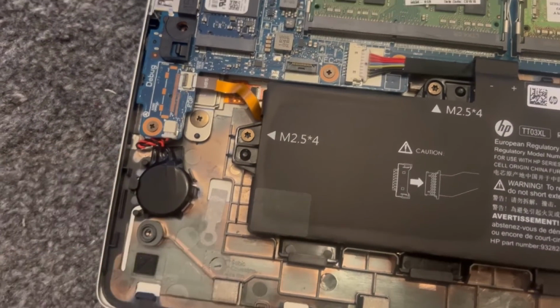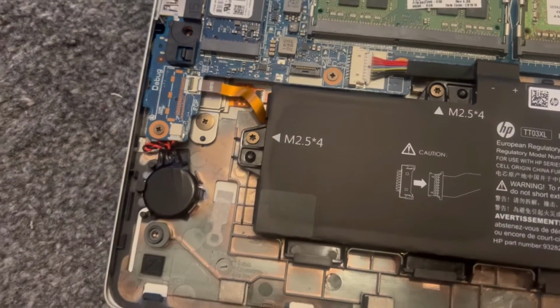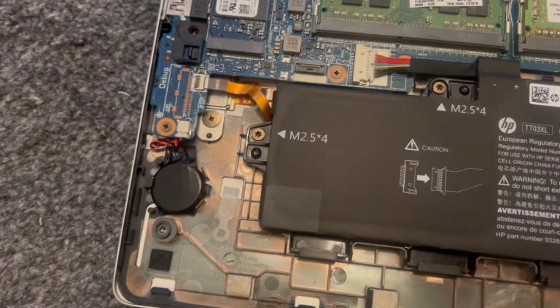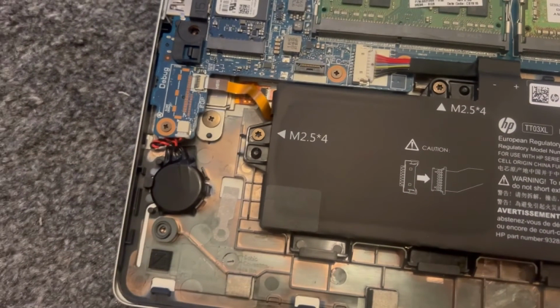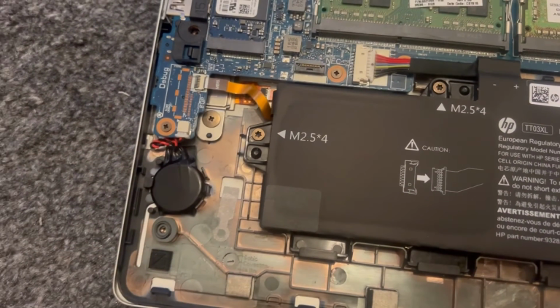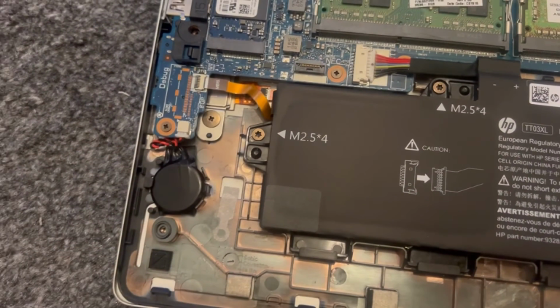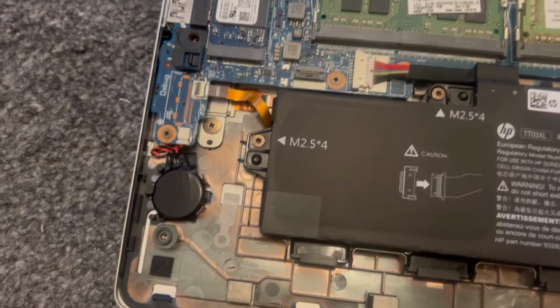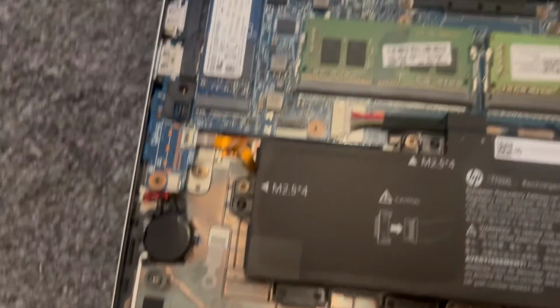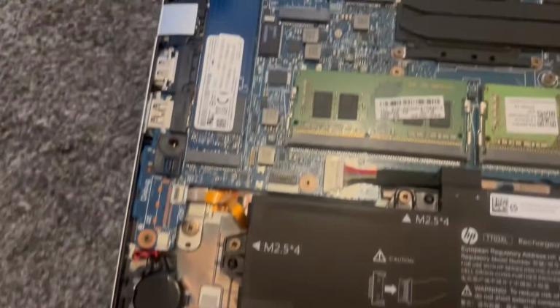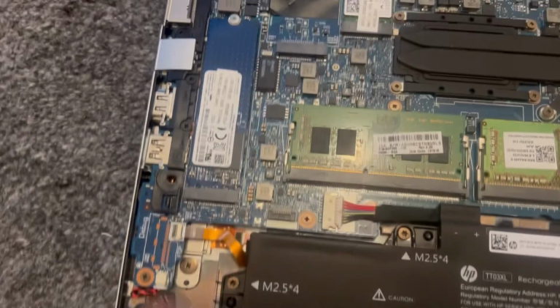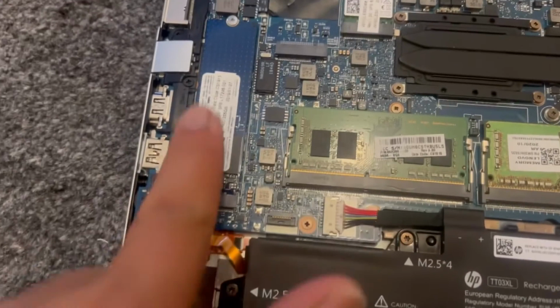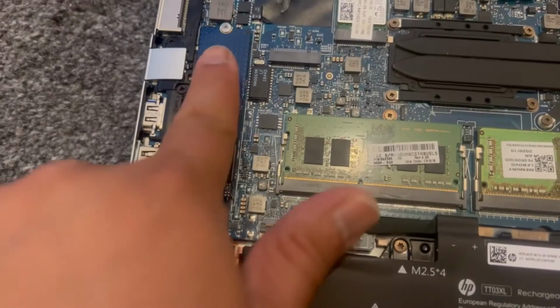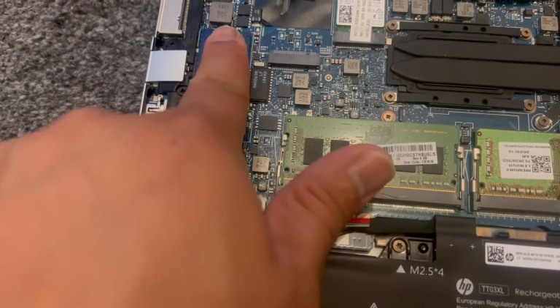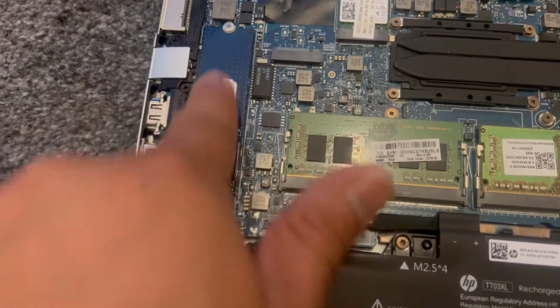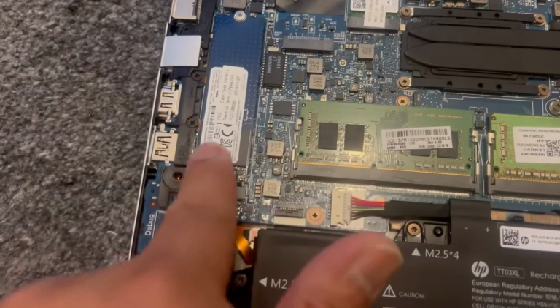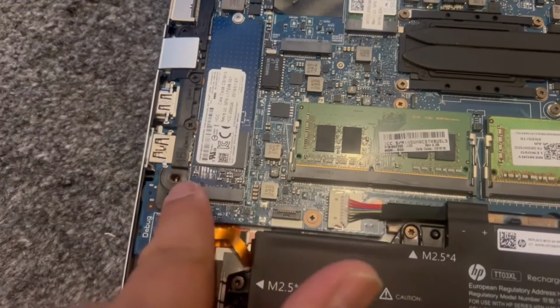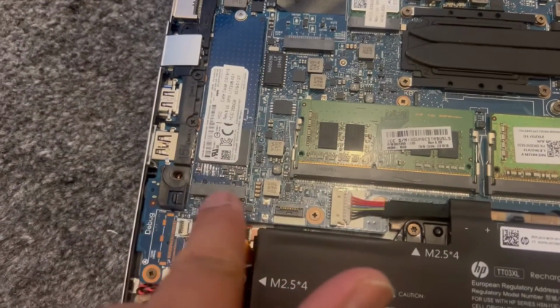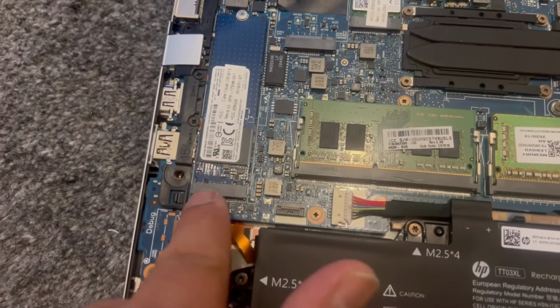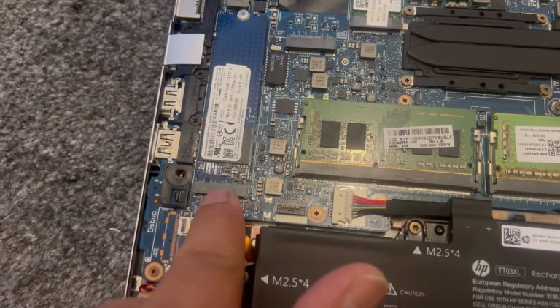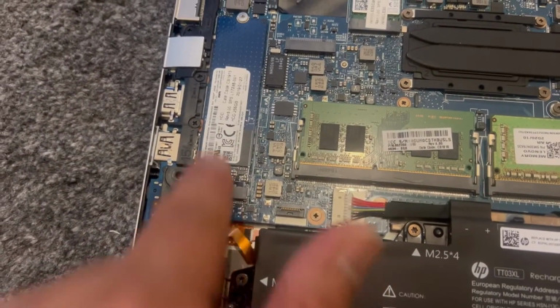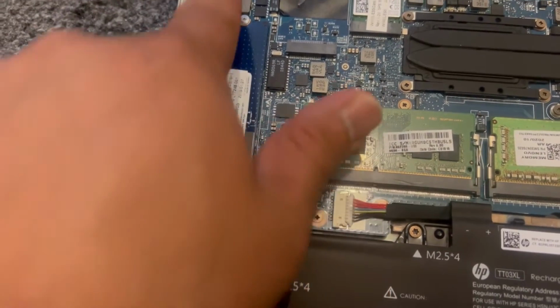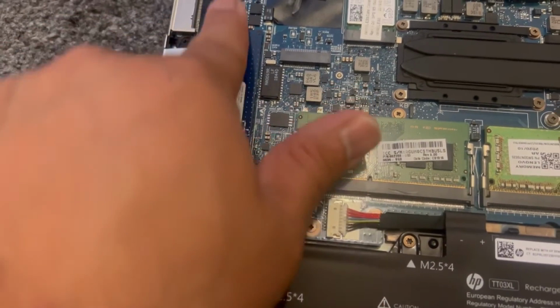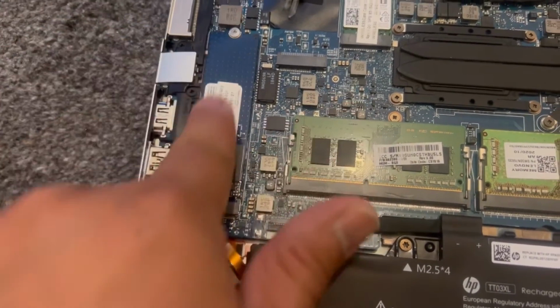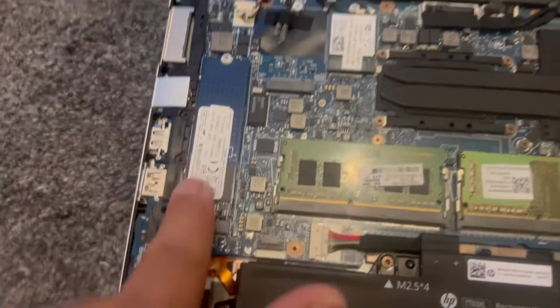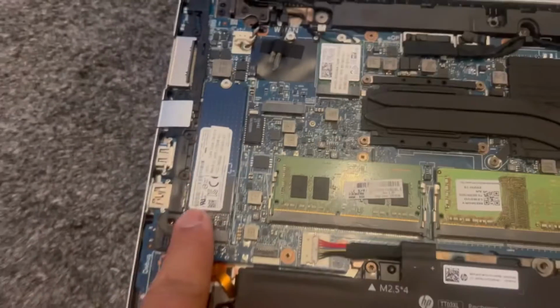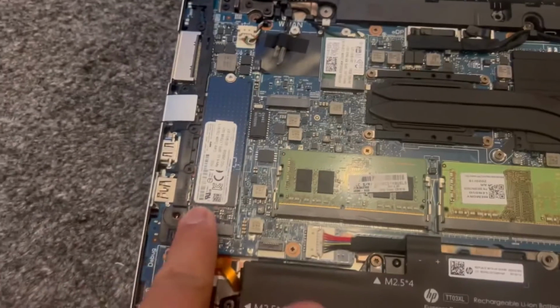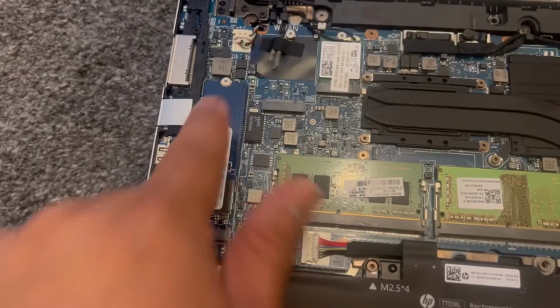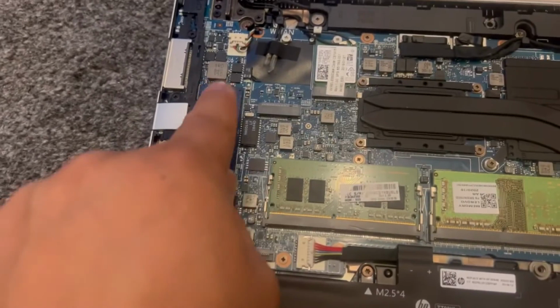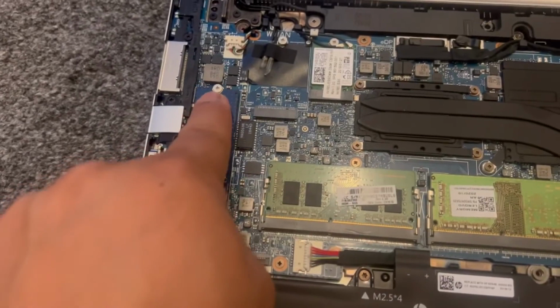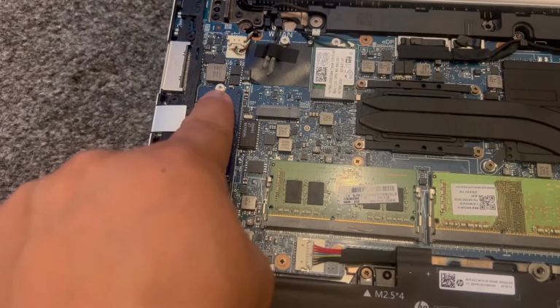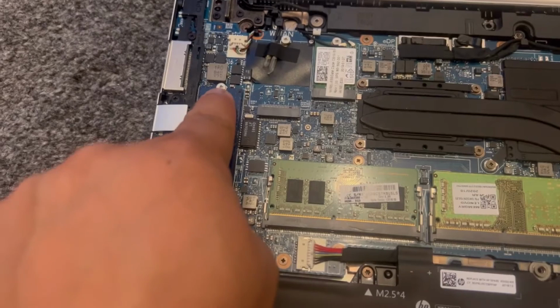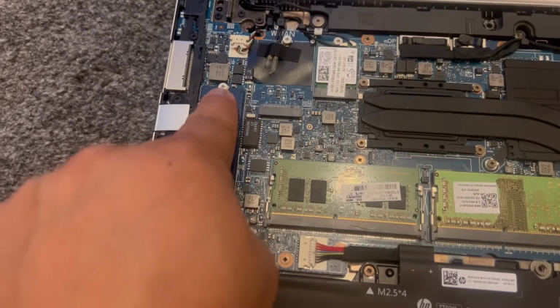It's adhesive. And your SSD is here — it just takes one screw to remove it.